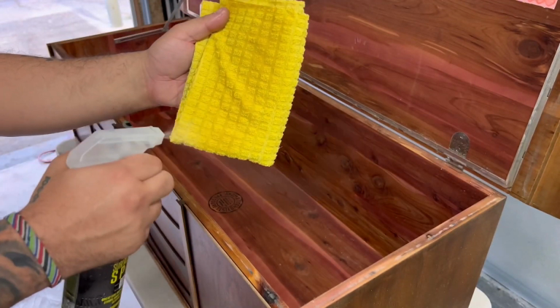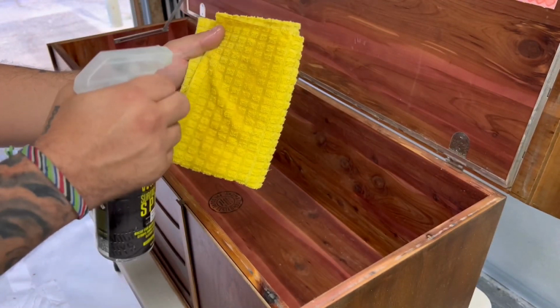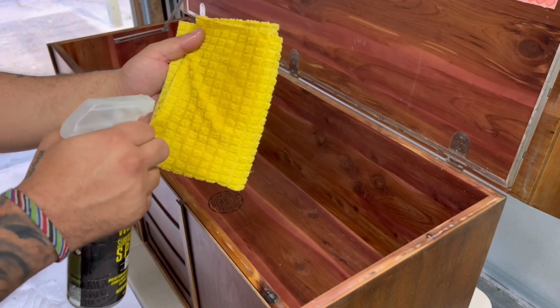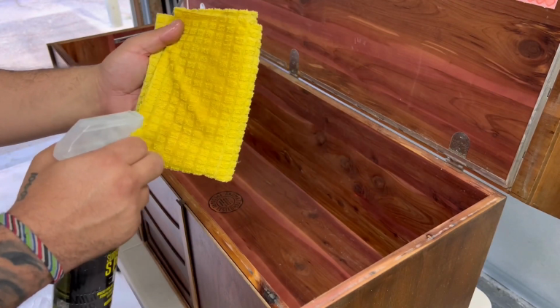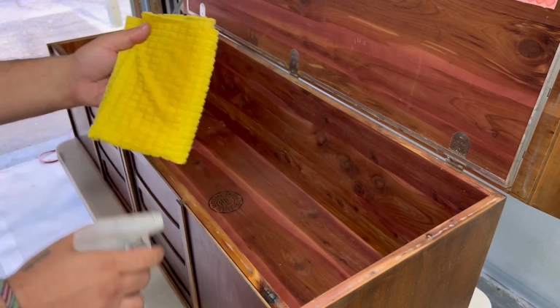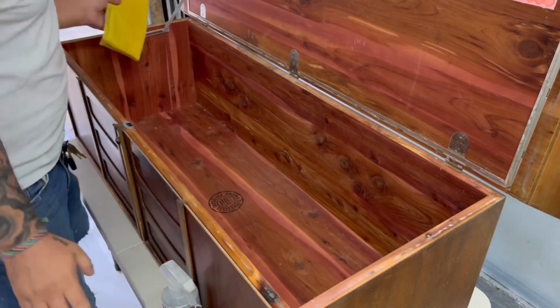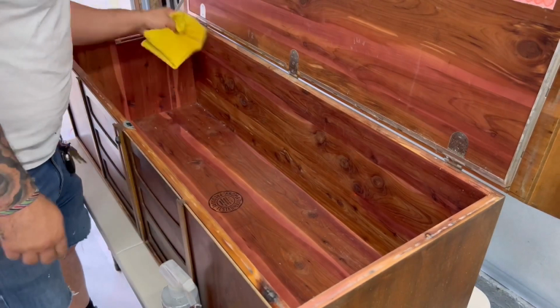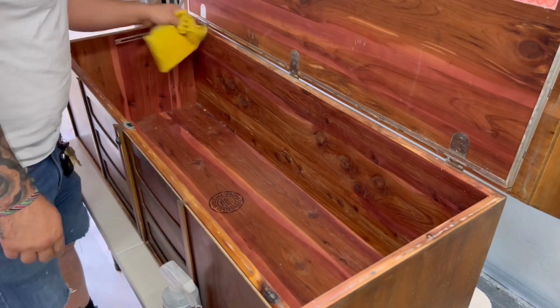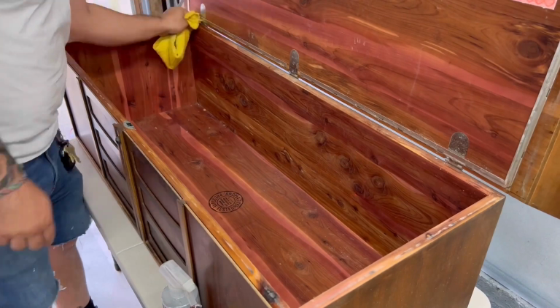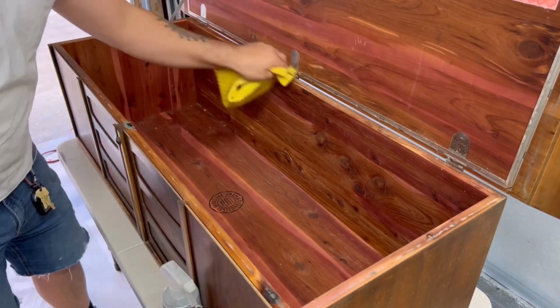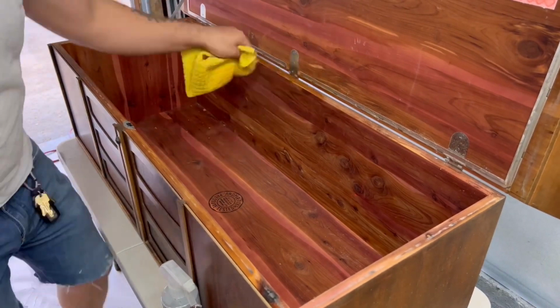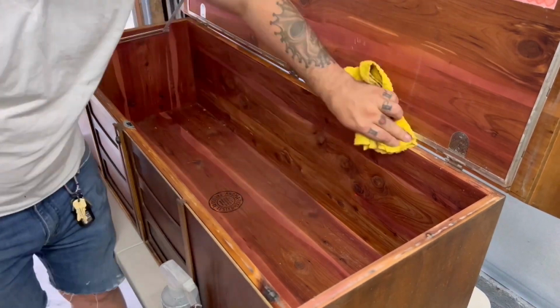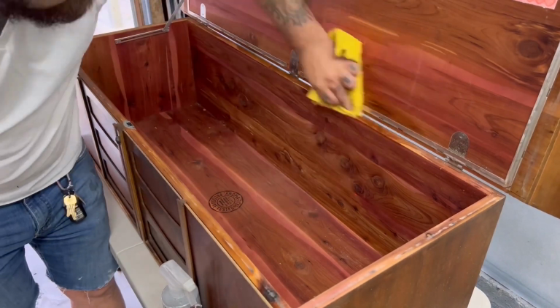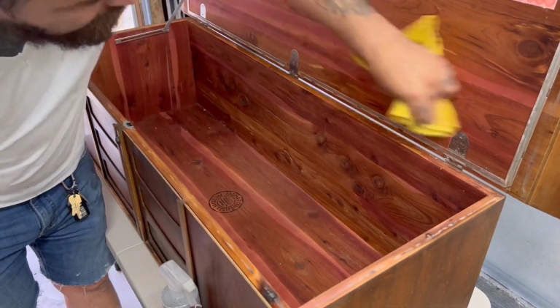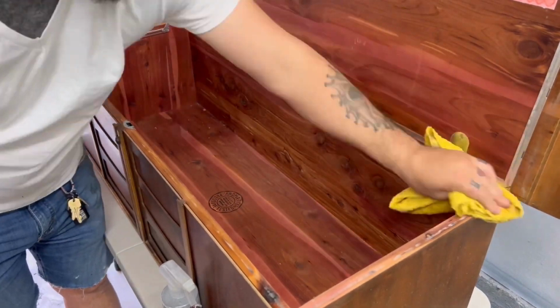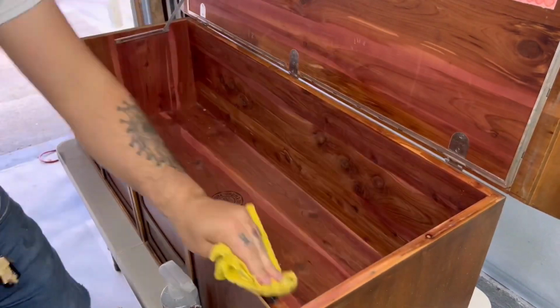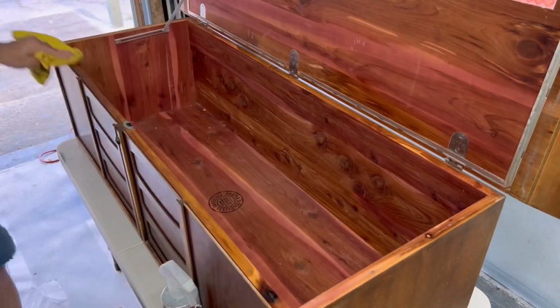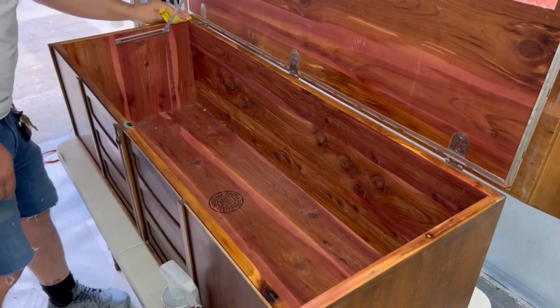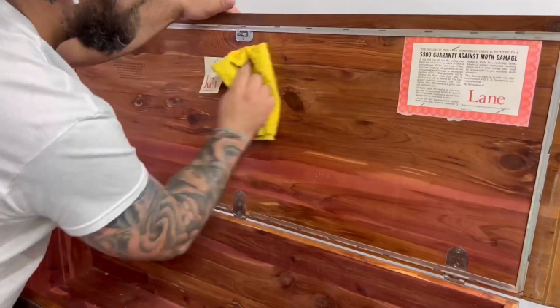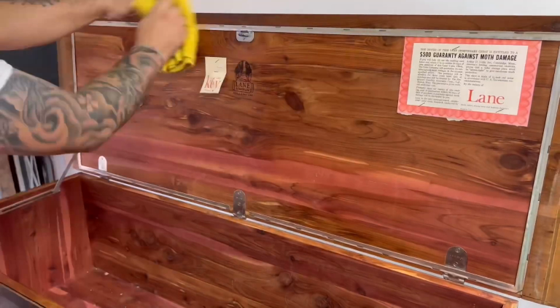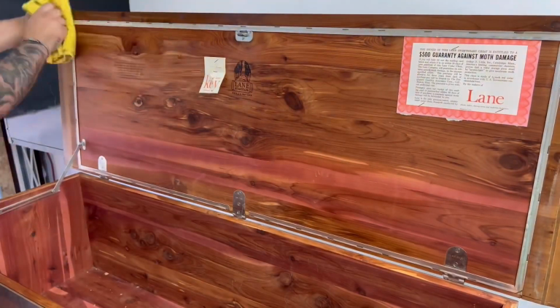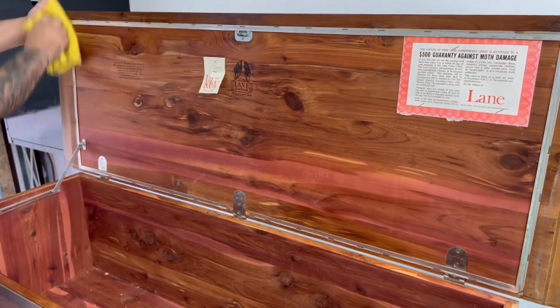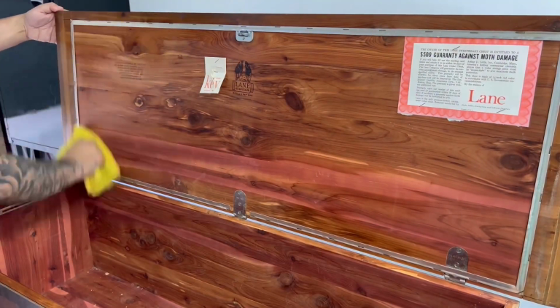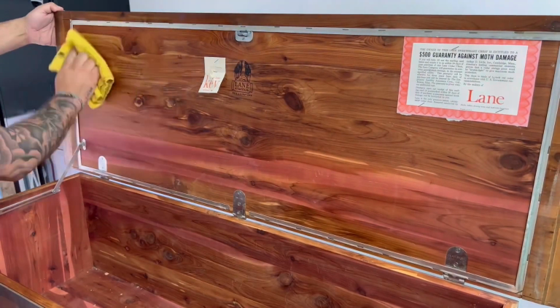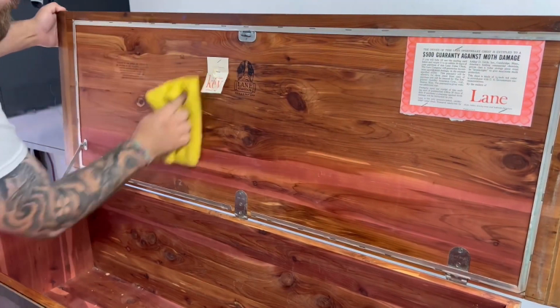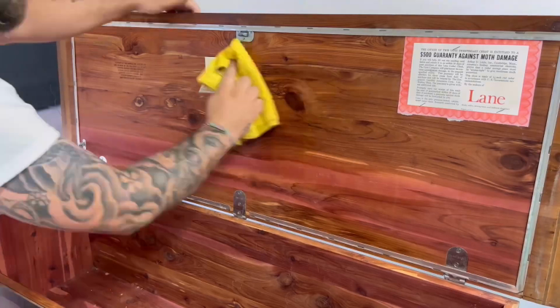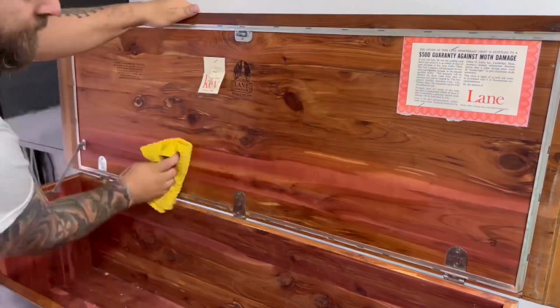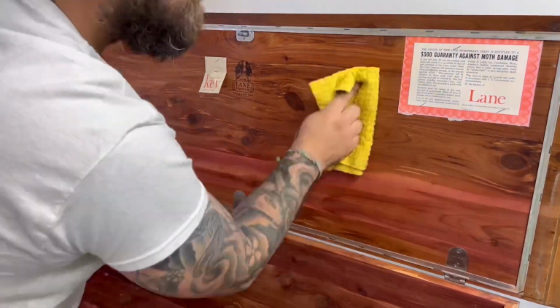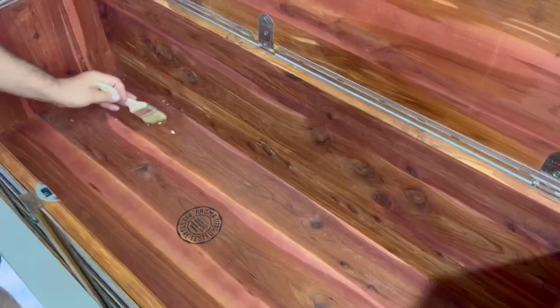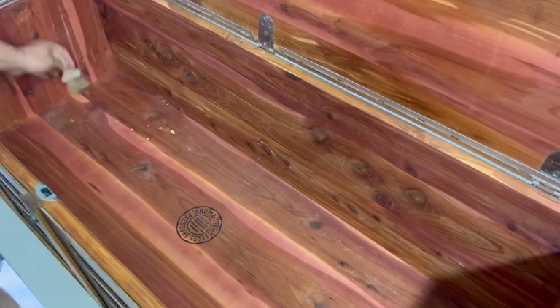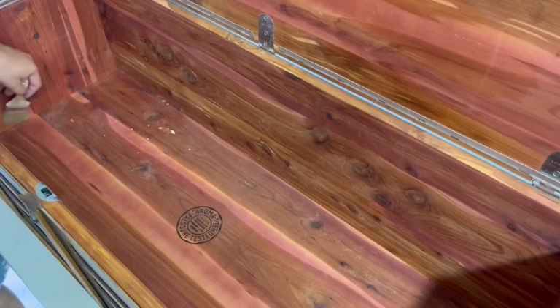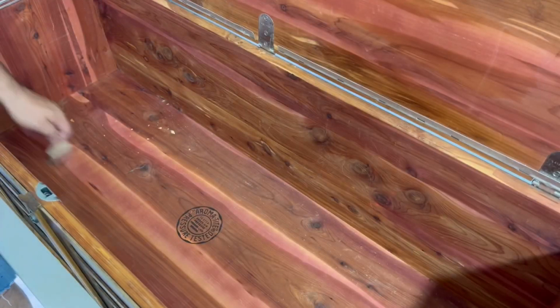Now that the base is removed I get a good look at what I'm working with. I'm using TSP degreaser to wipe it down and take off any dirt or grime so that when I go to sand it, it doesn't ruin any of my sanding pads.